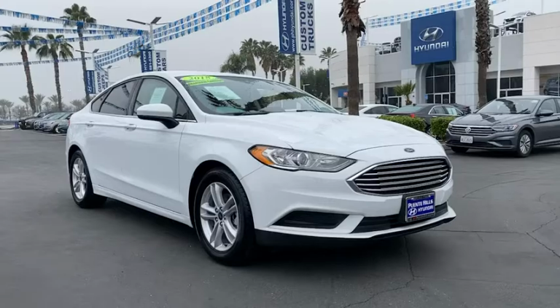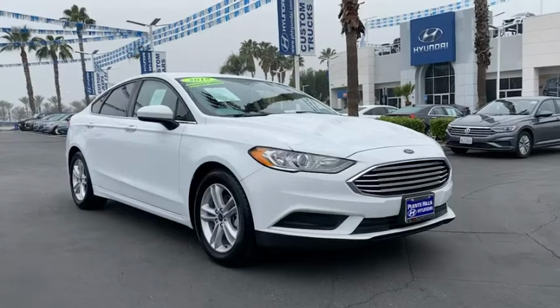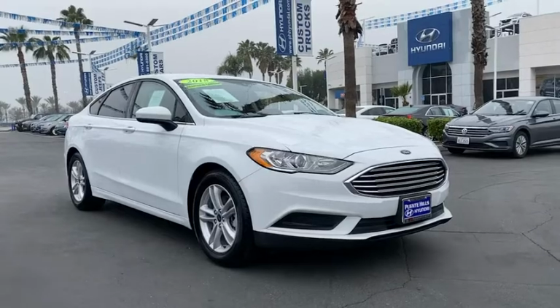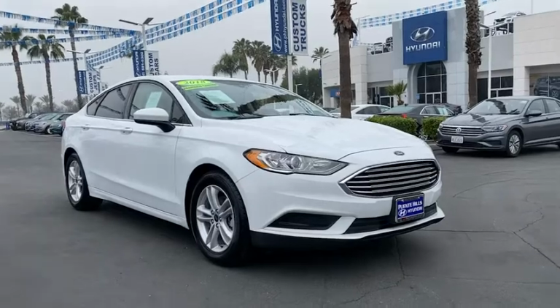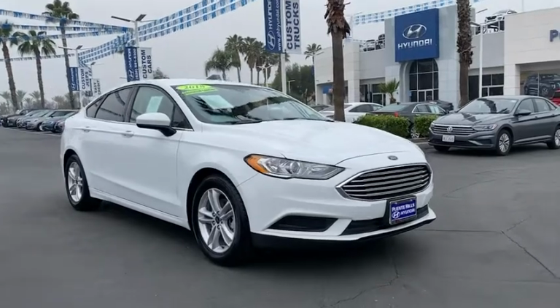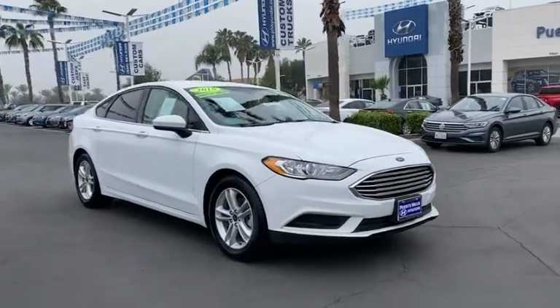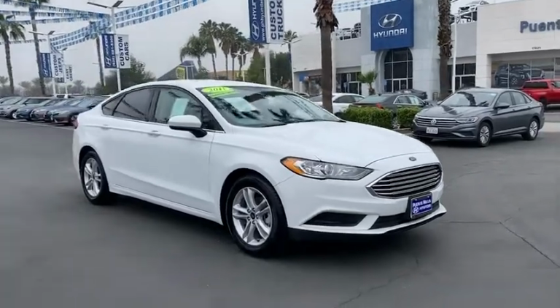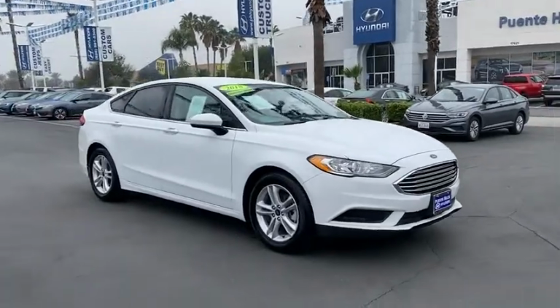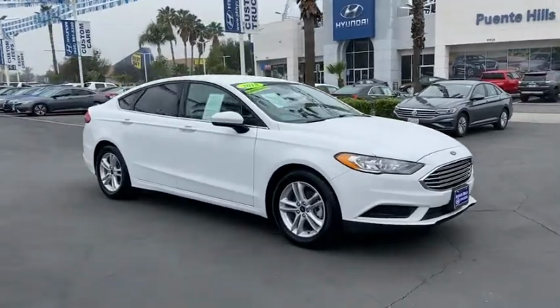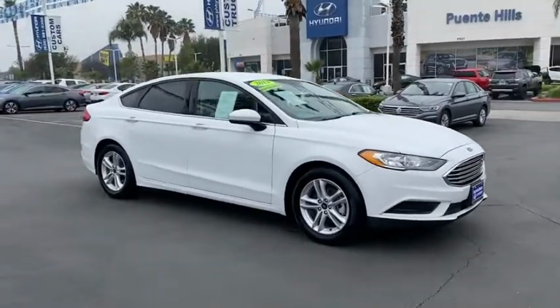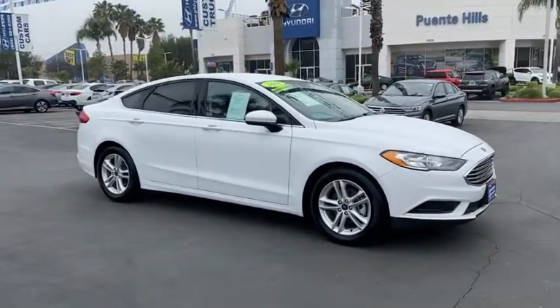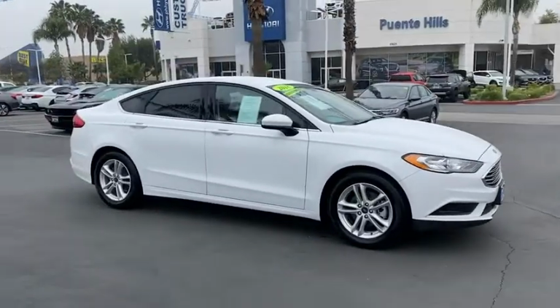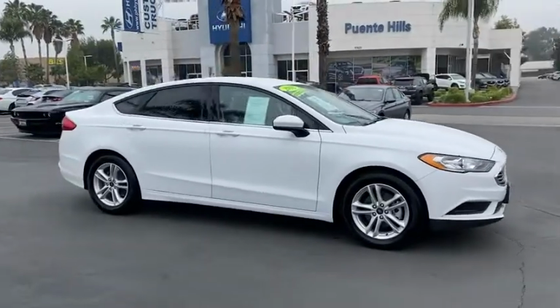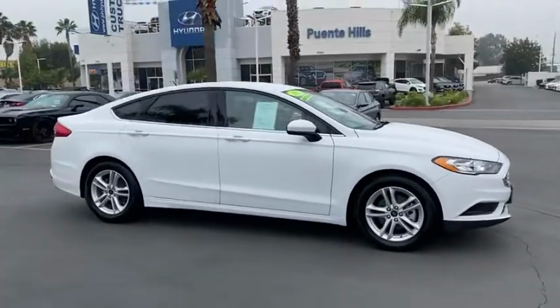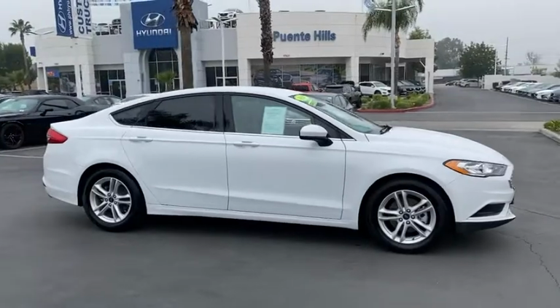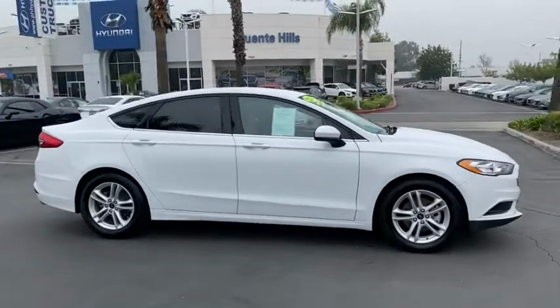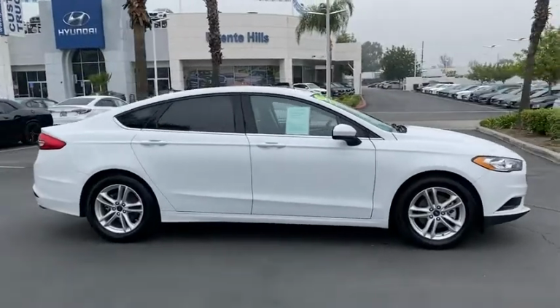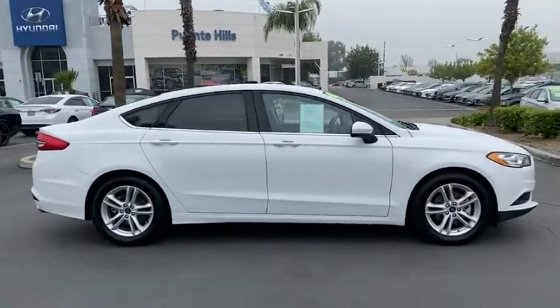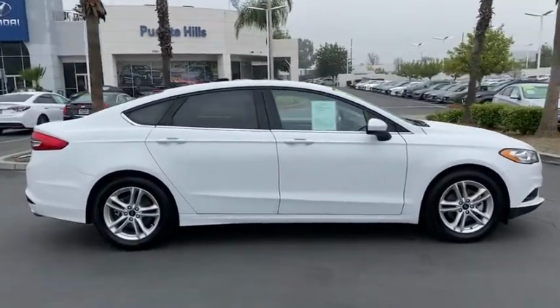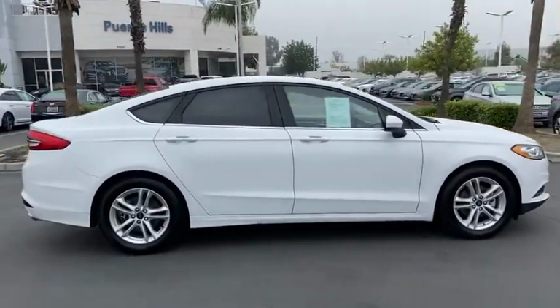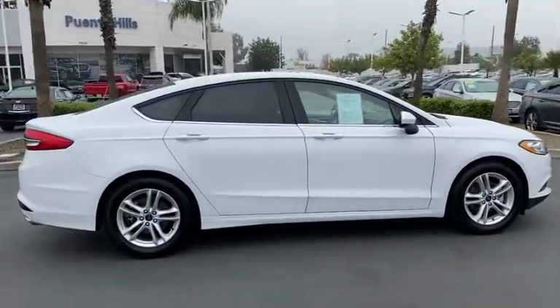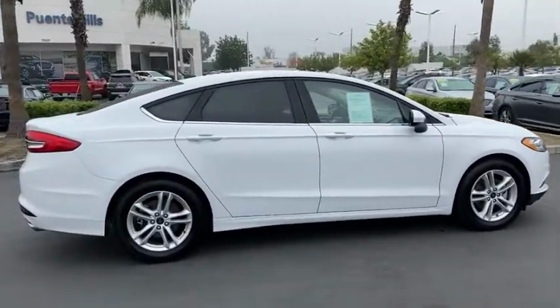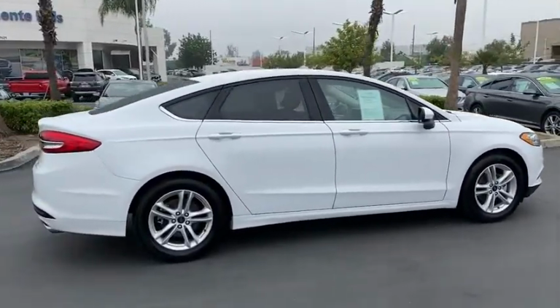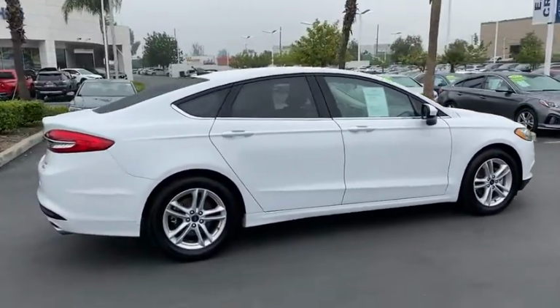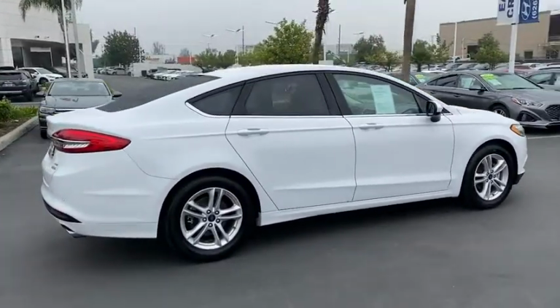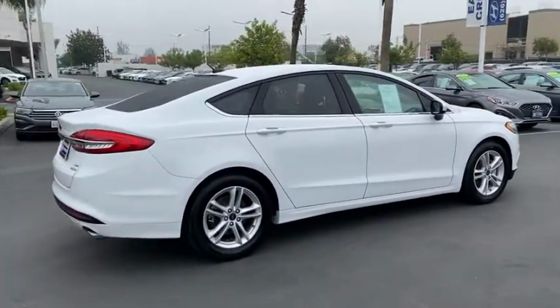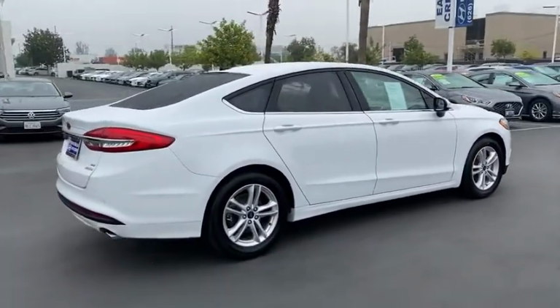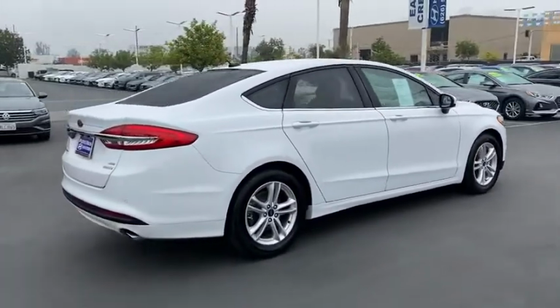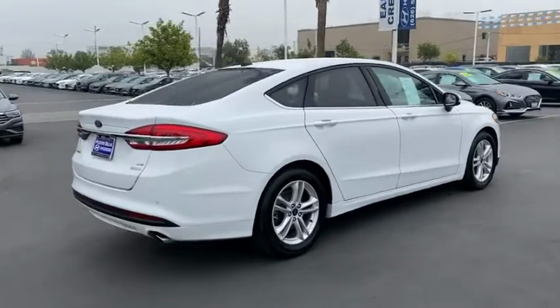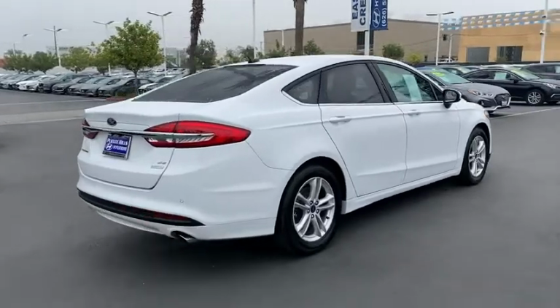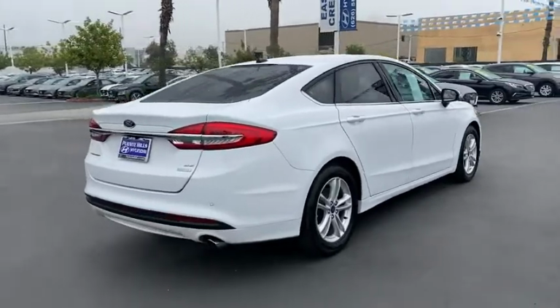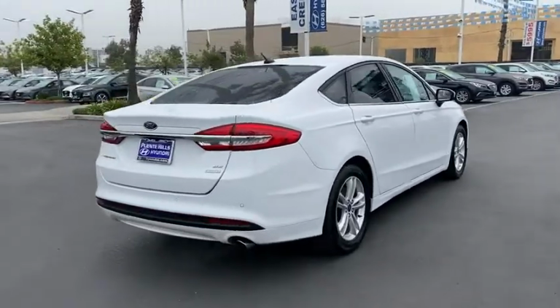Looking for the right vehicle? Check out the 2018 Ford Fusion. You can have both impressive power and great economy in a Fusion. This vehicle has less than 55,000 miles.